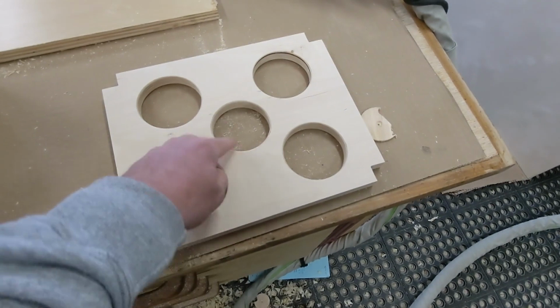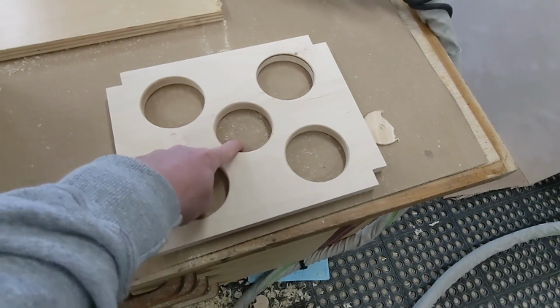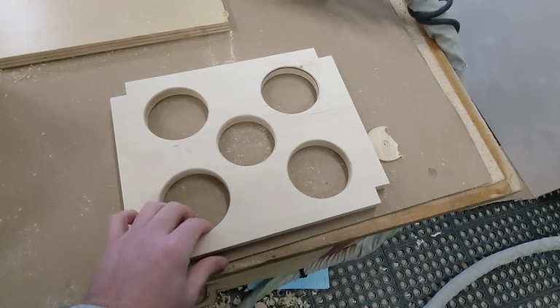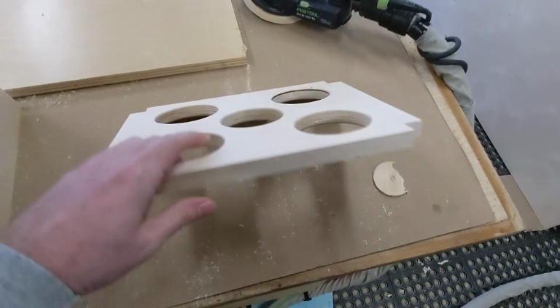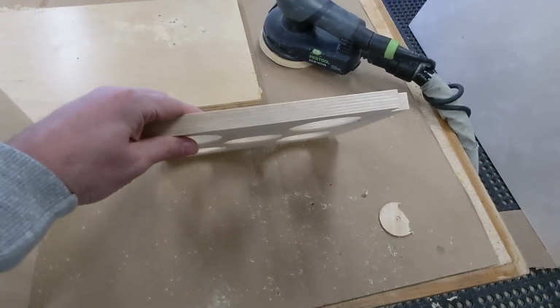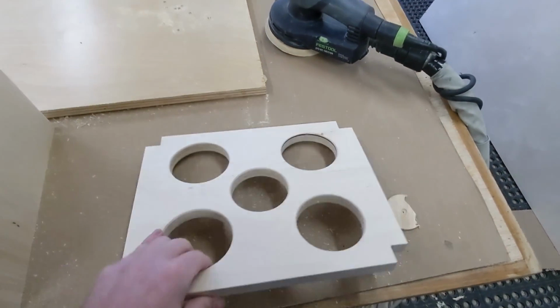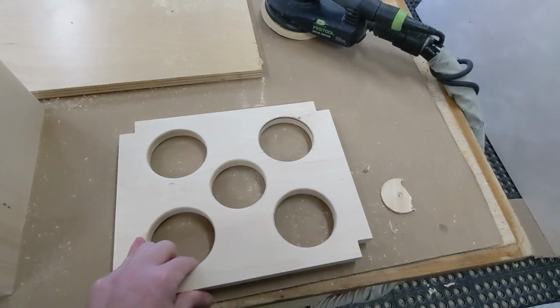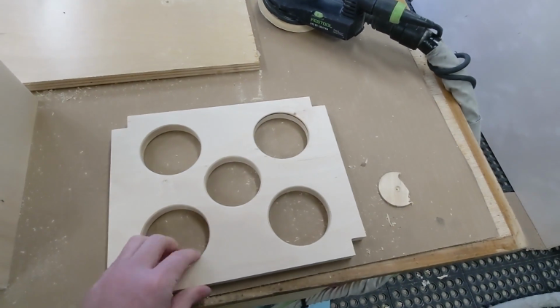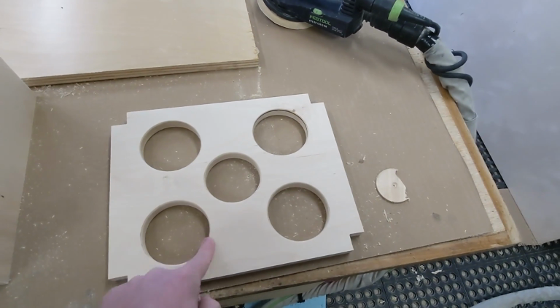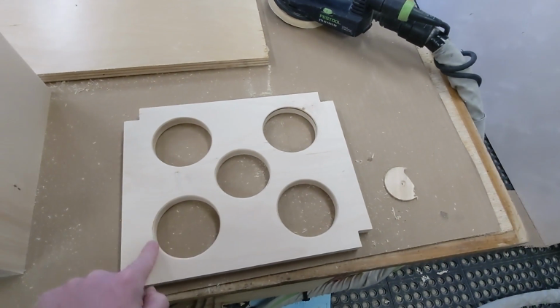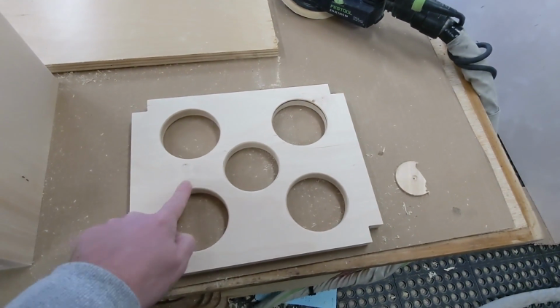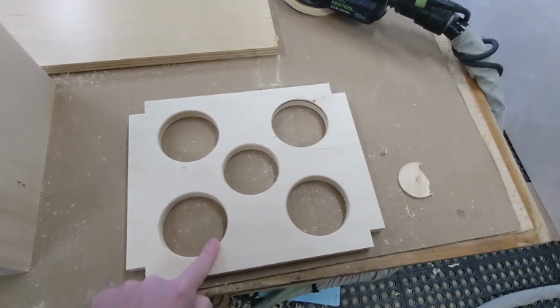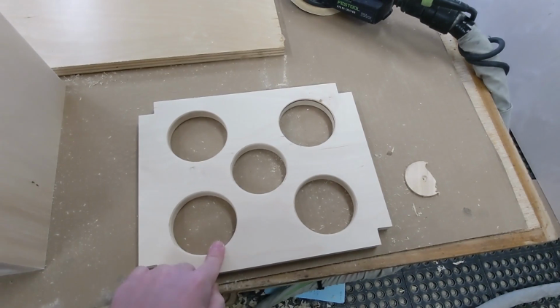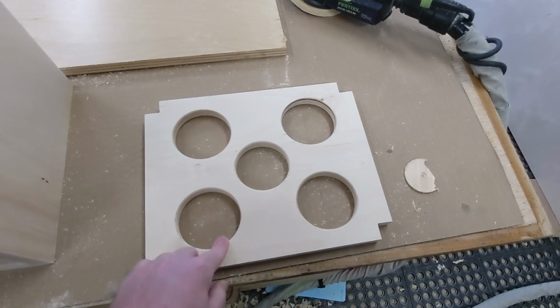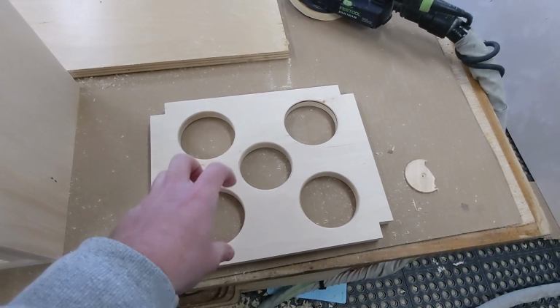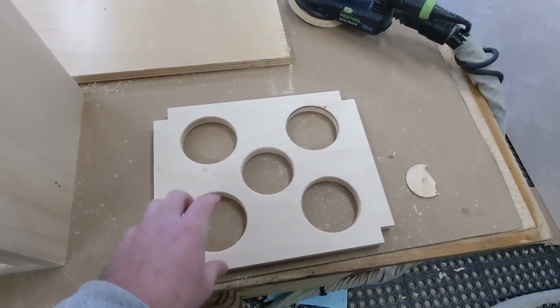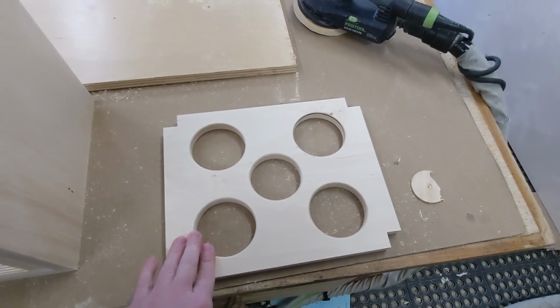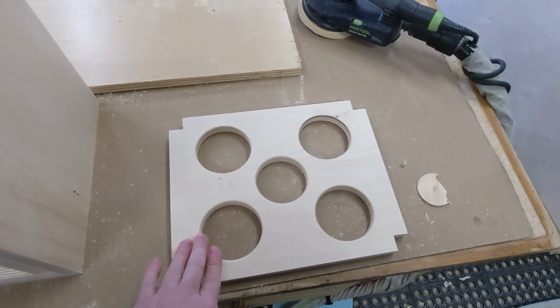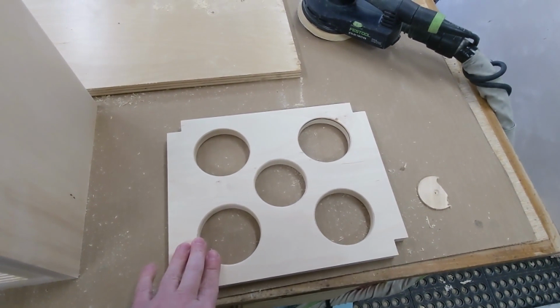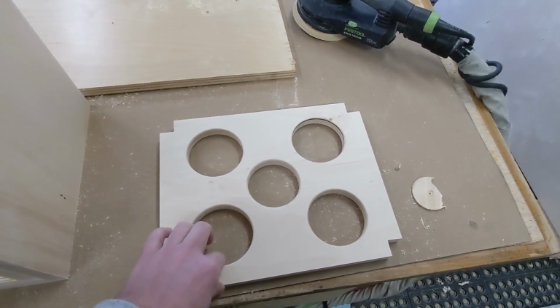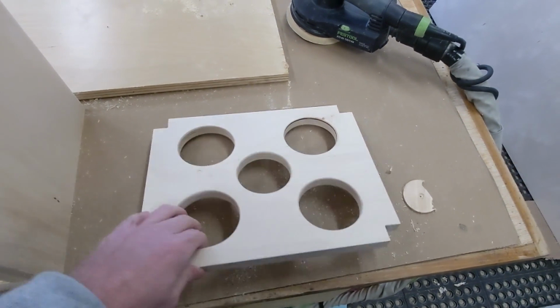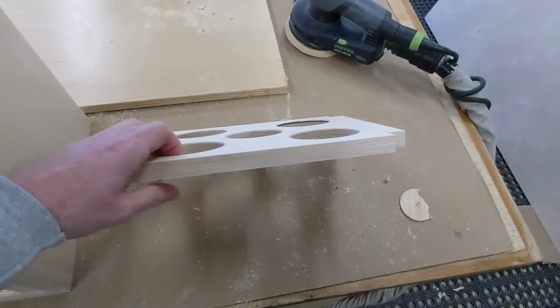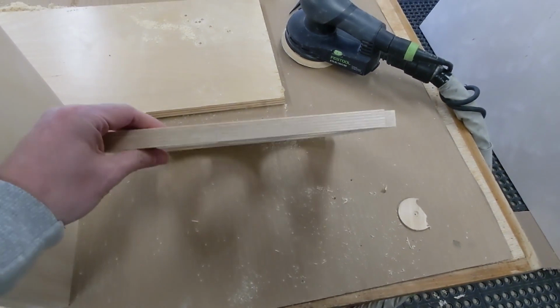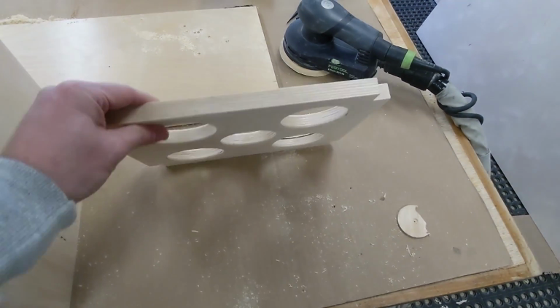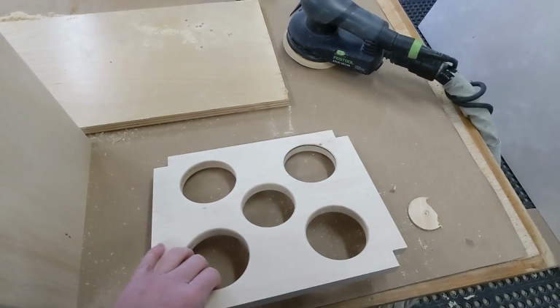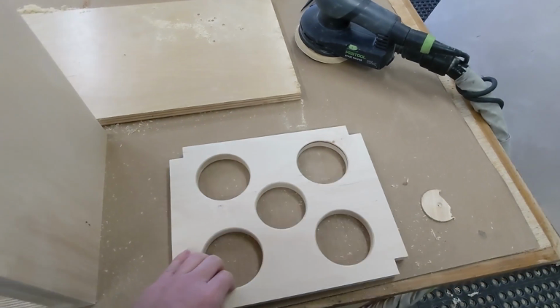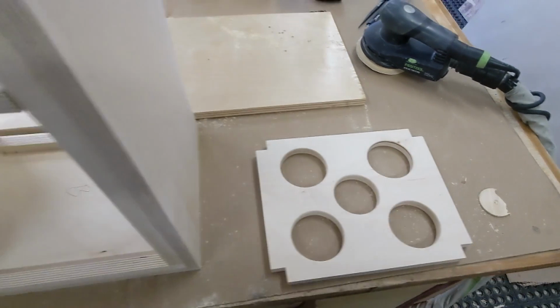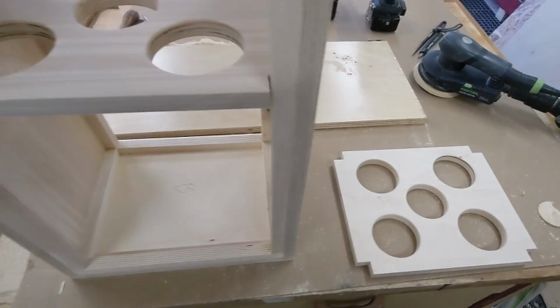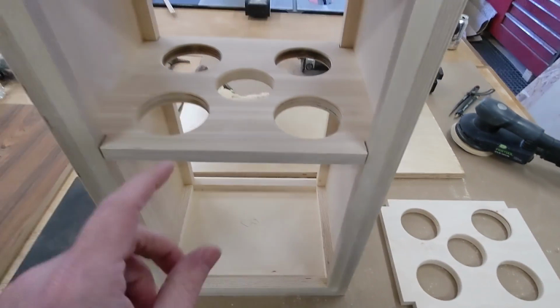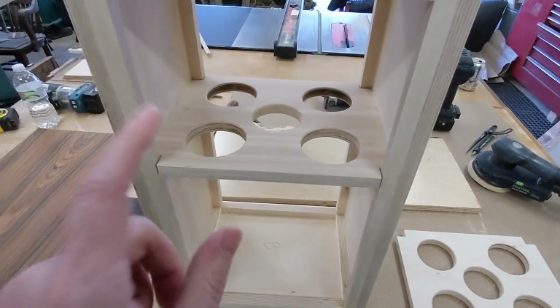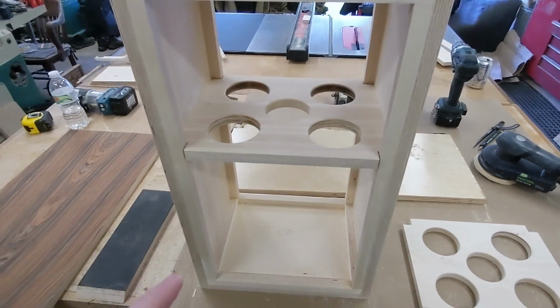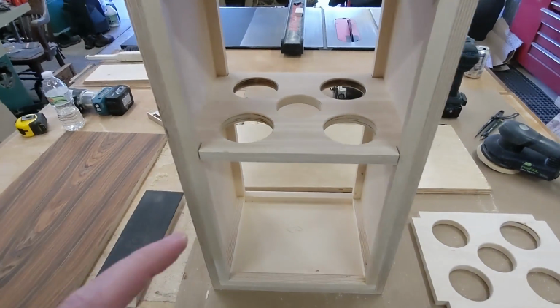Here's the other one — these are three-inch holes, four three-inch holes, and then a two-and-a-half-inch hole. We put a little round-over on it just to keep turbulence down, and I think they came out pretty good.